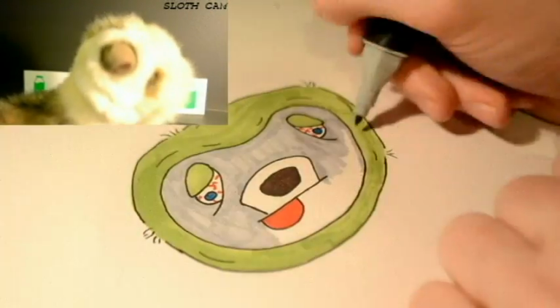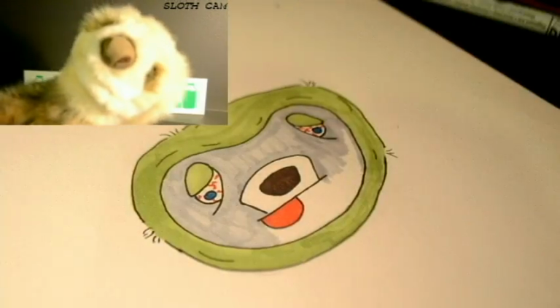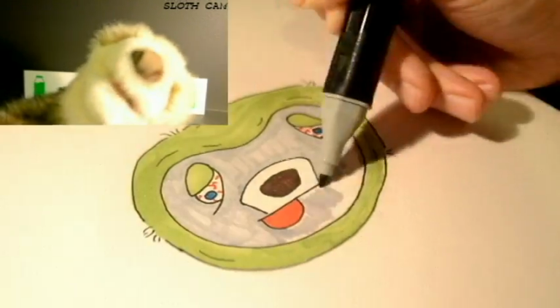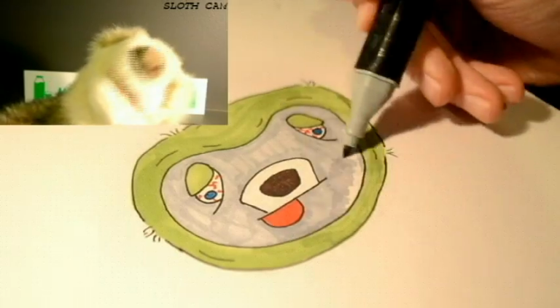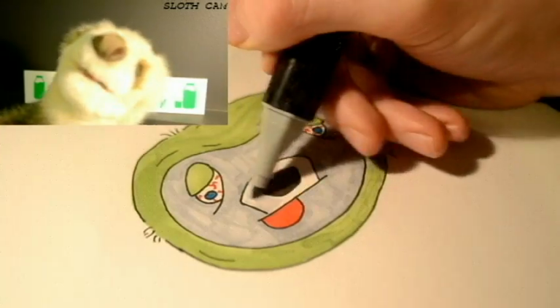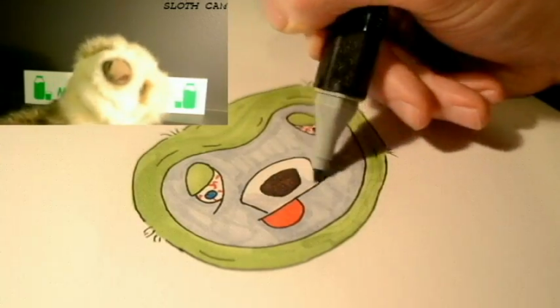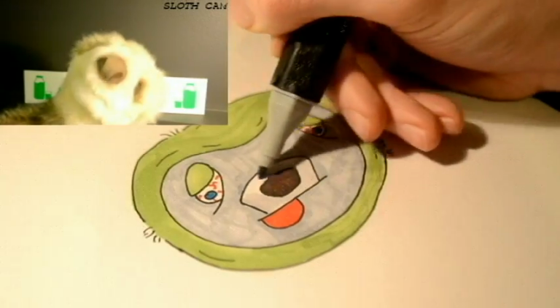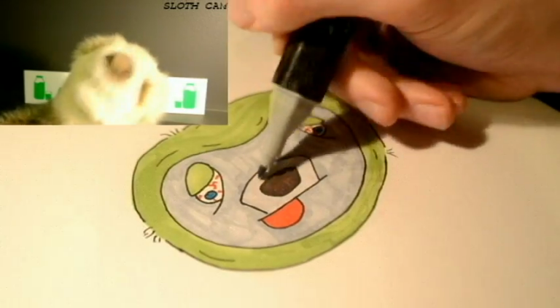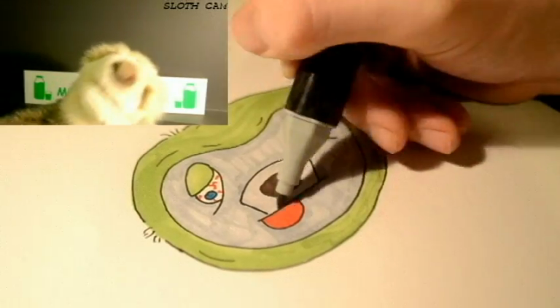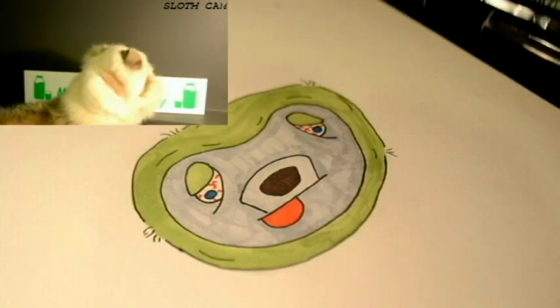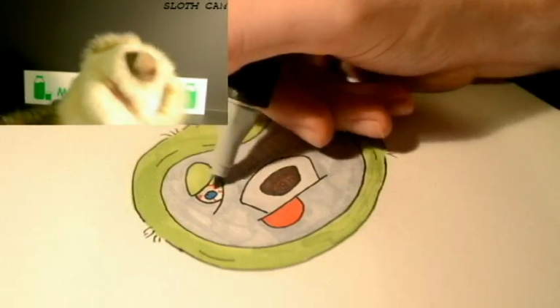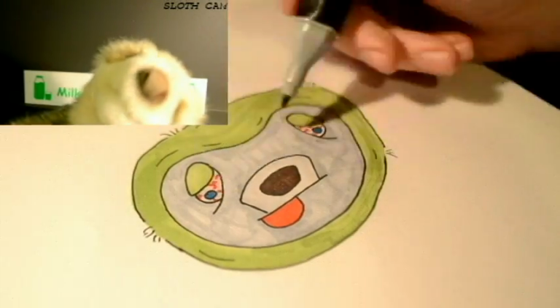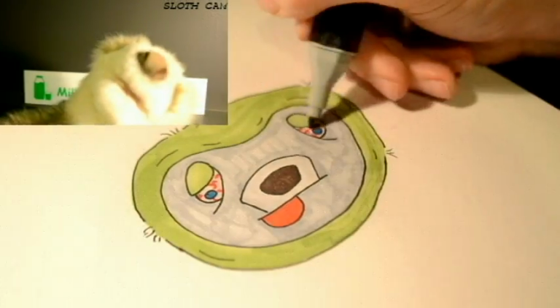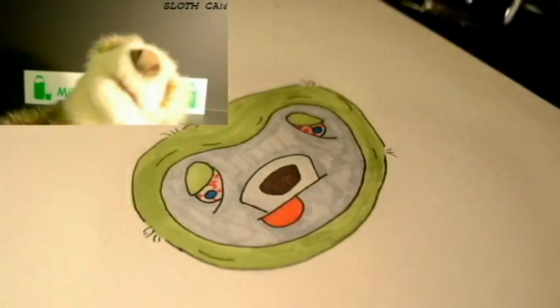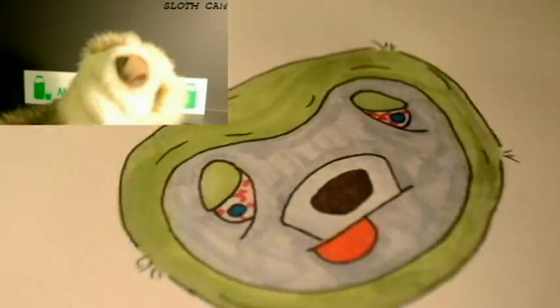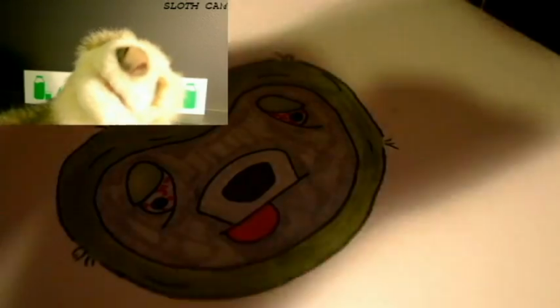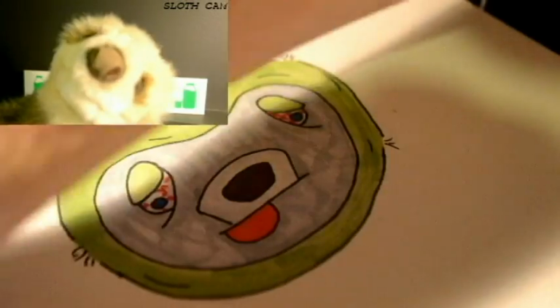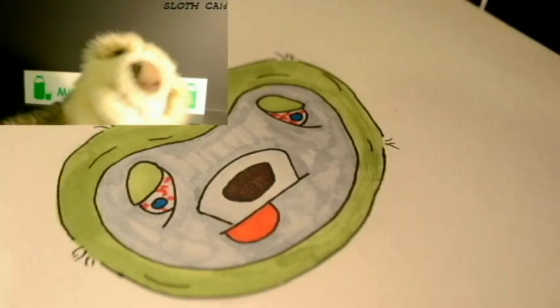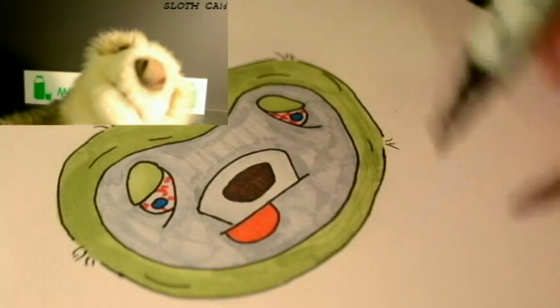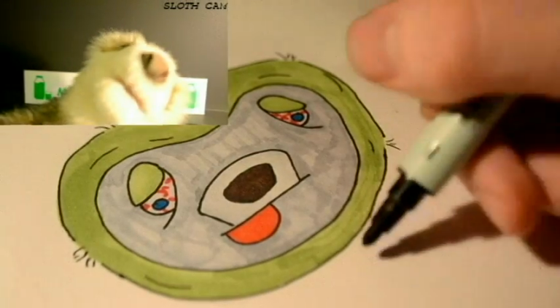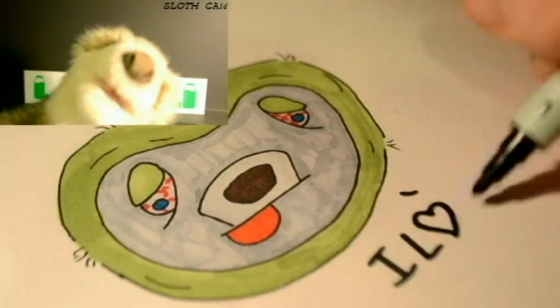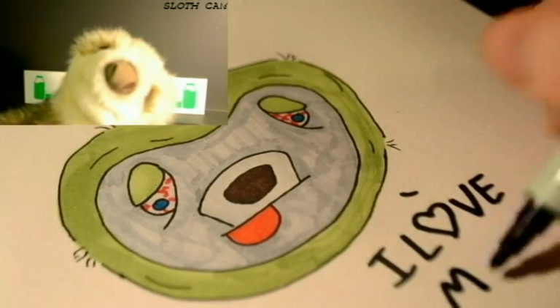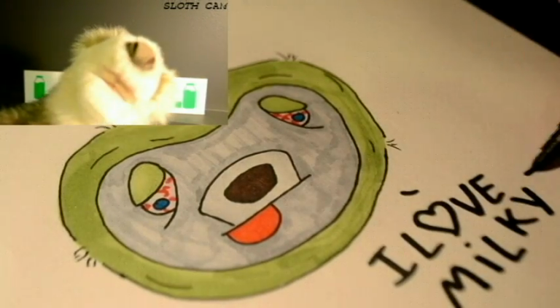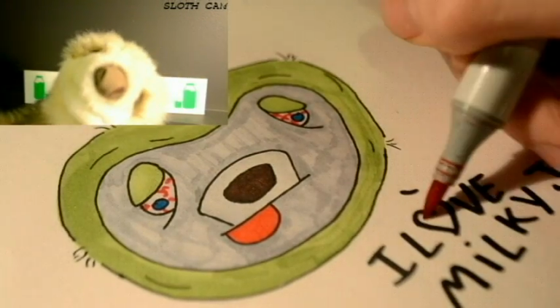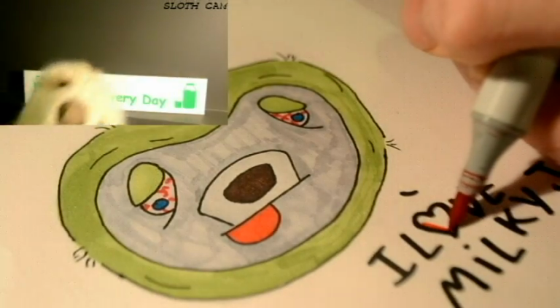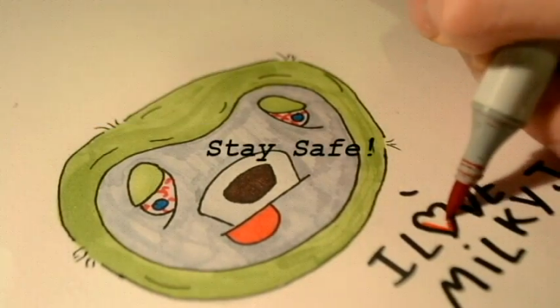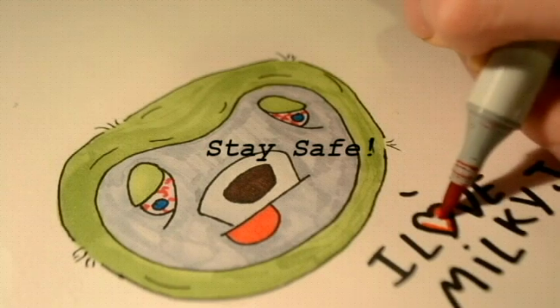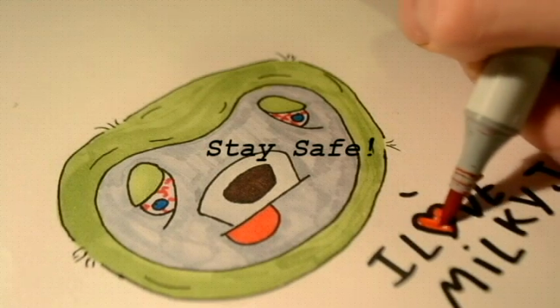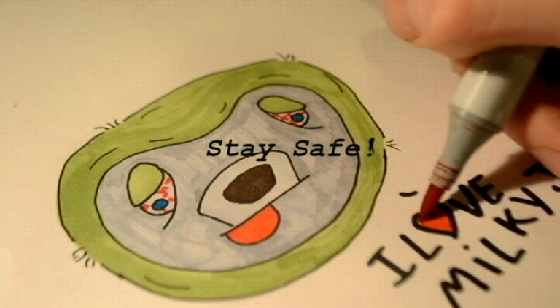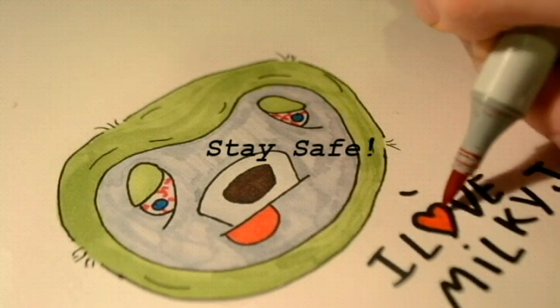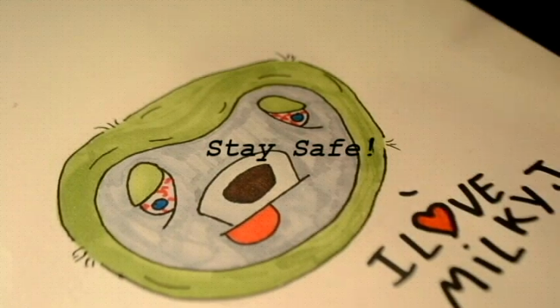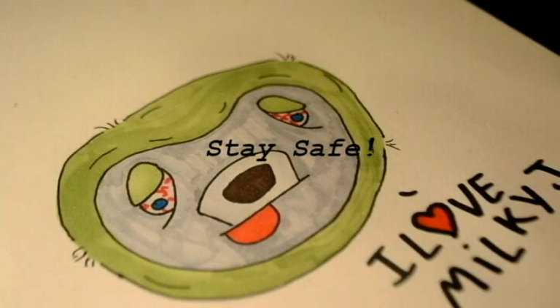Looks like you just drew a sweet sloth! Tune in next time when Milky J draws something else. Comment on what you want to be drawing up next, and as always, you do you.